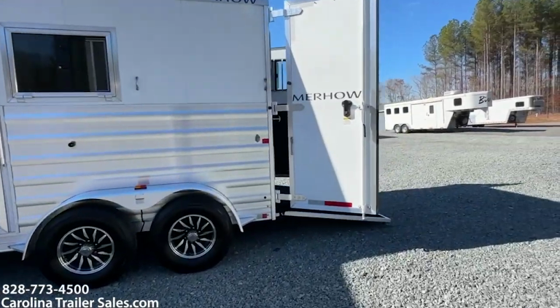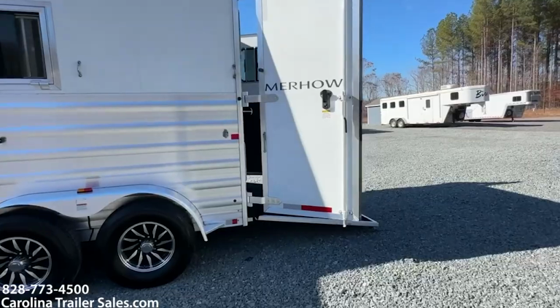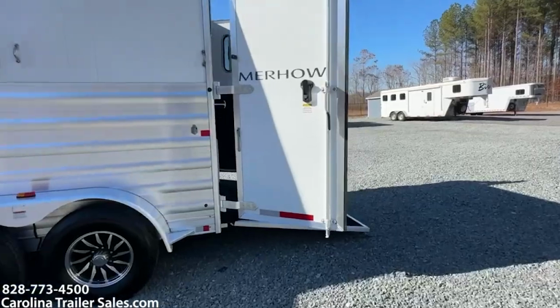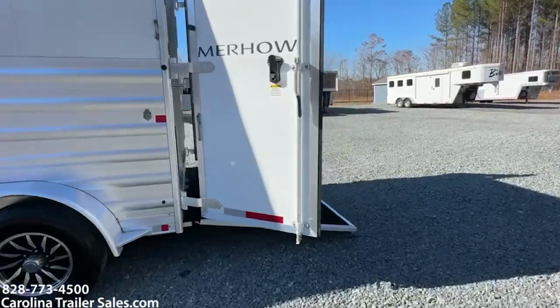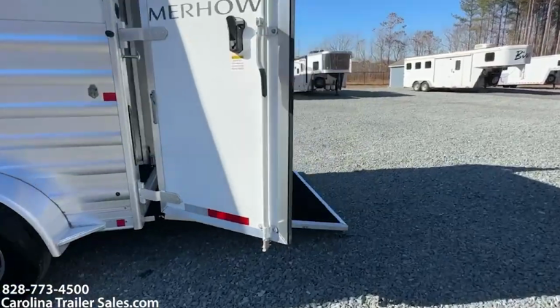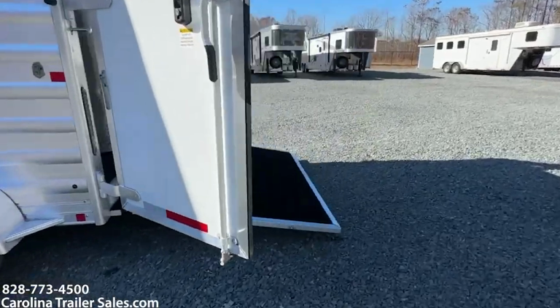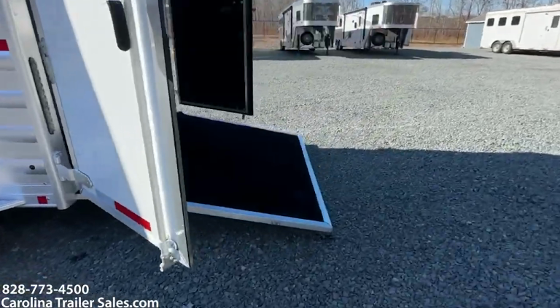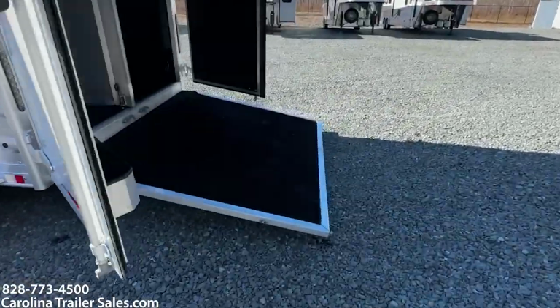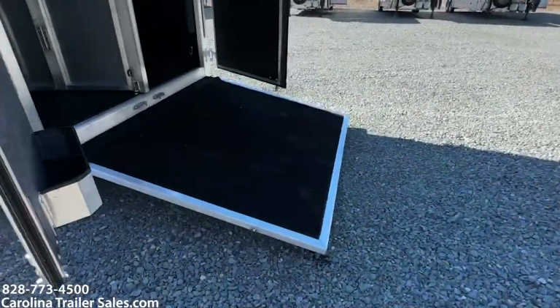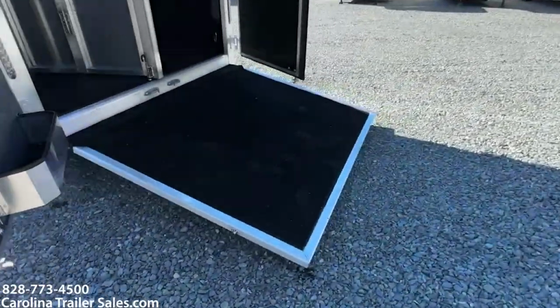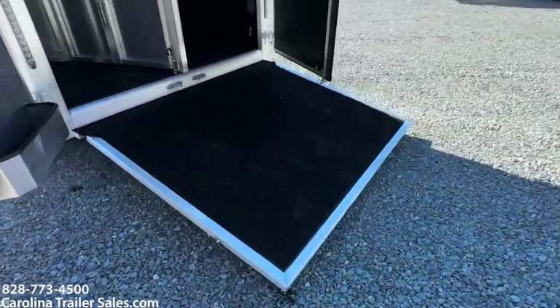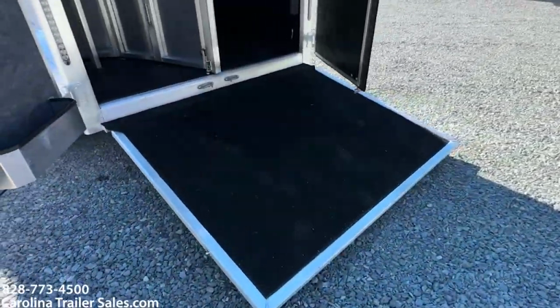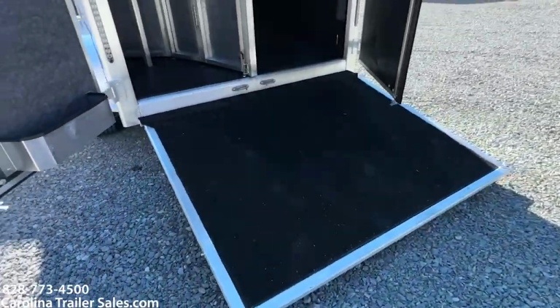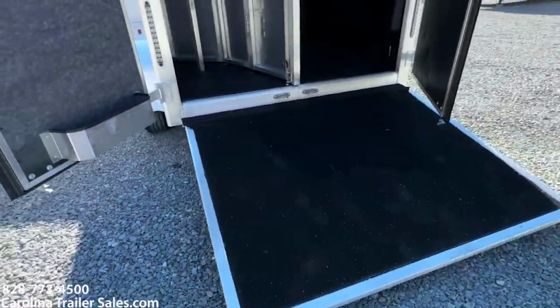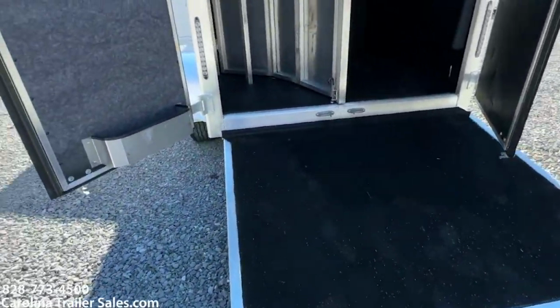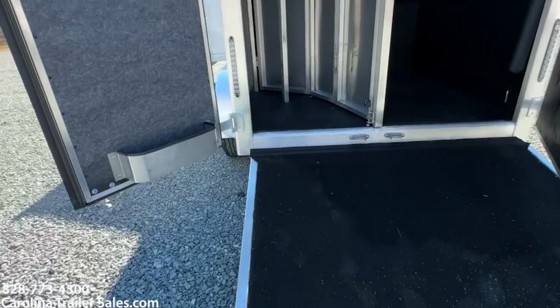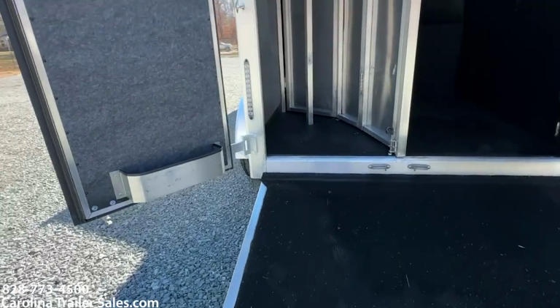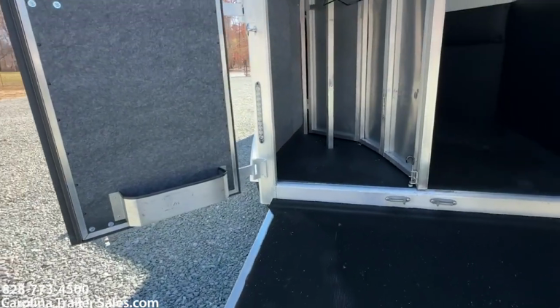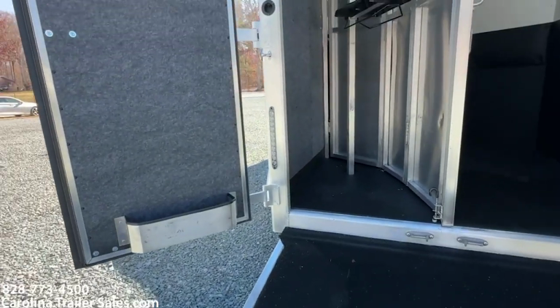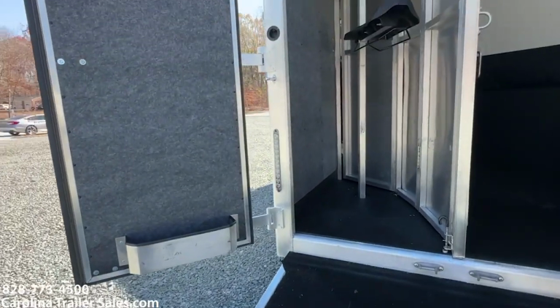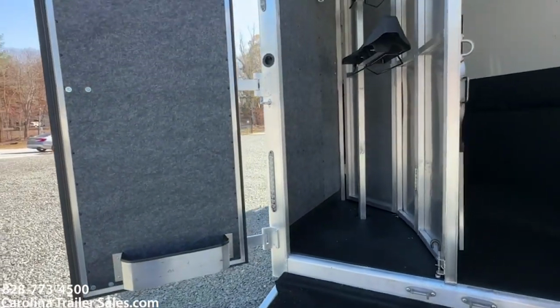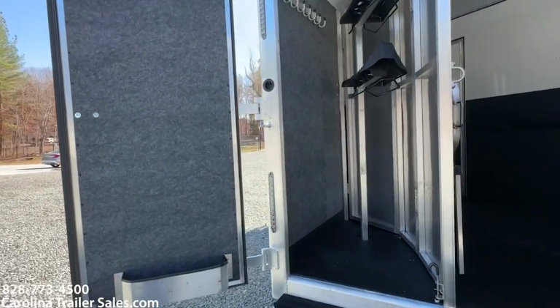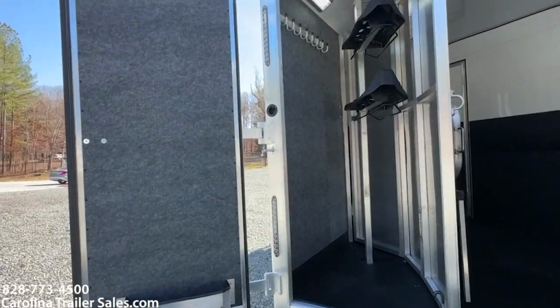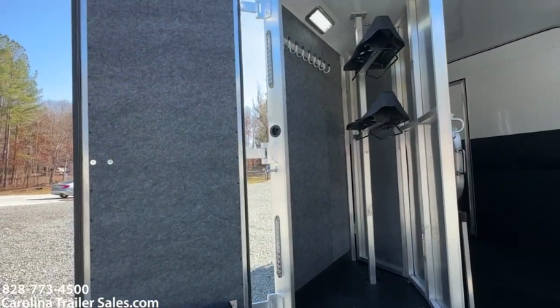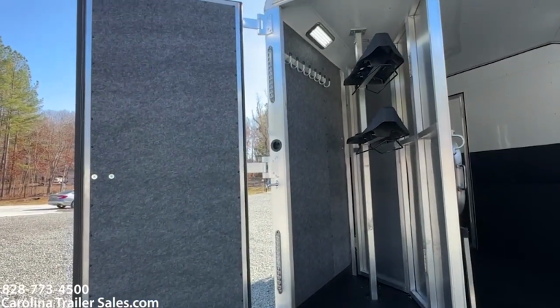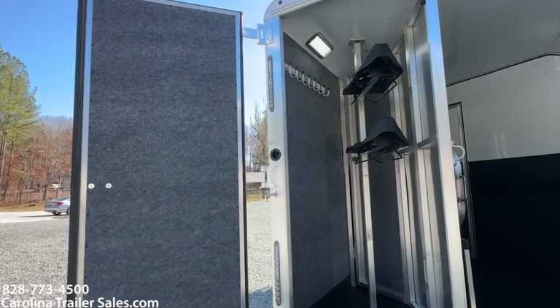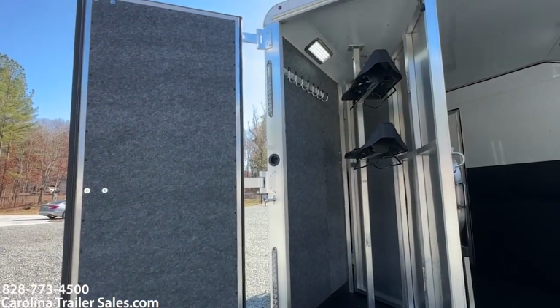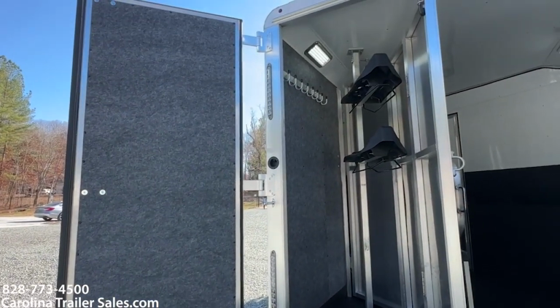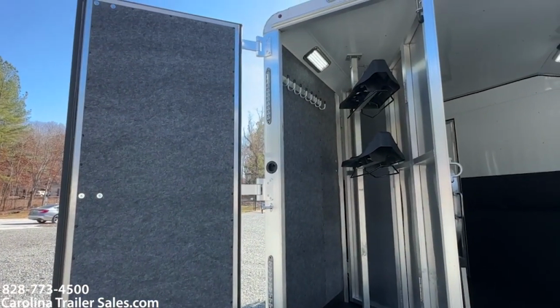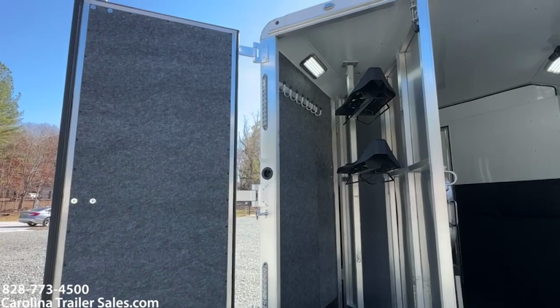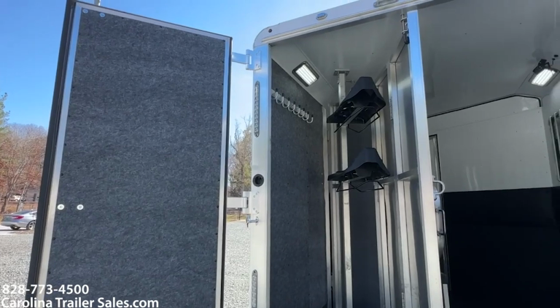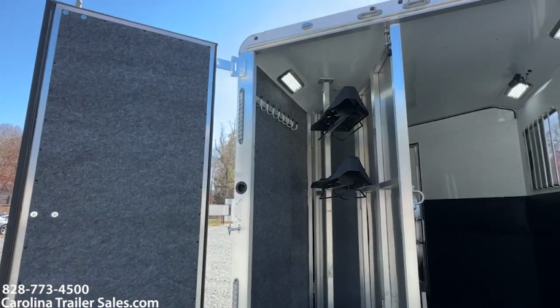It does have a rear ramp. It does have a collapsible rear tack, brush box, saddle racks, and bridal hooks.